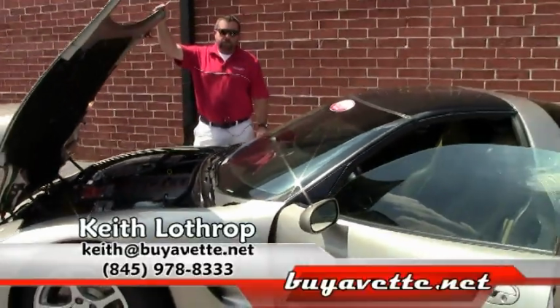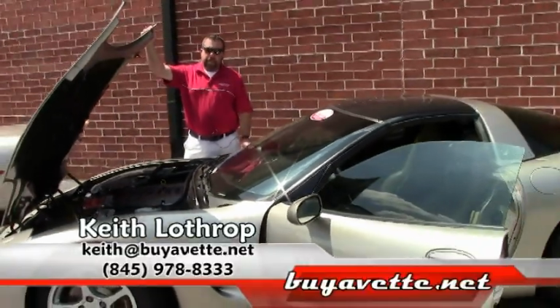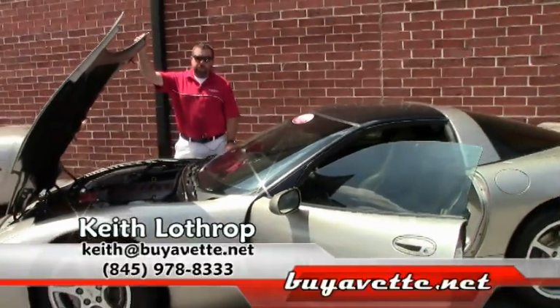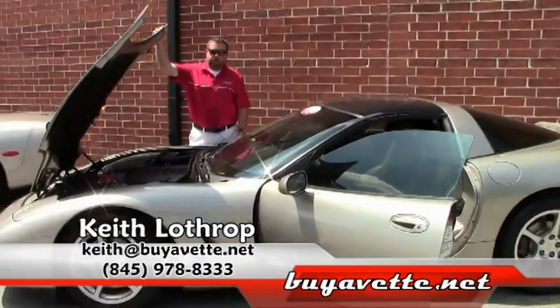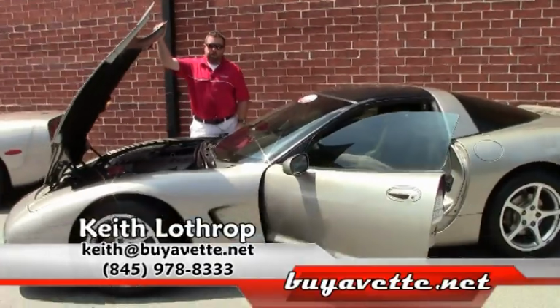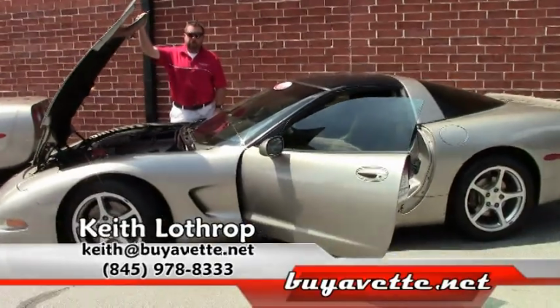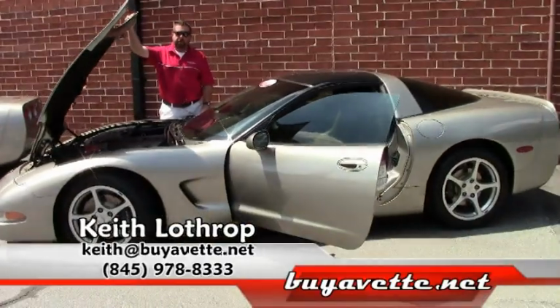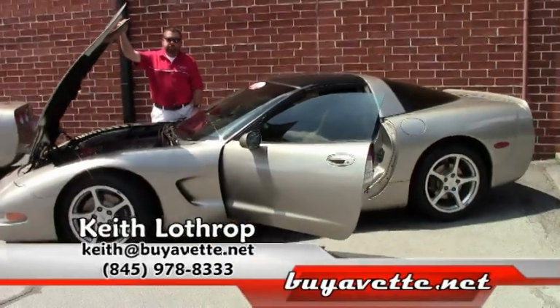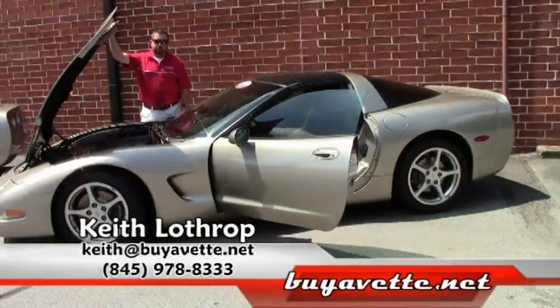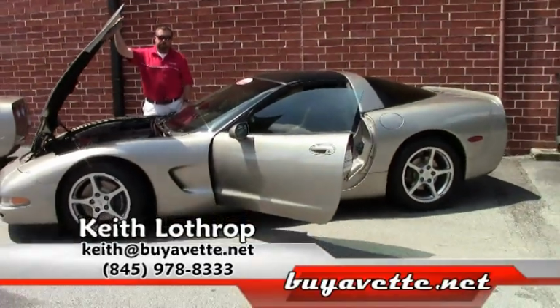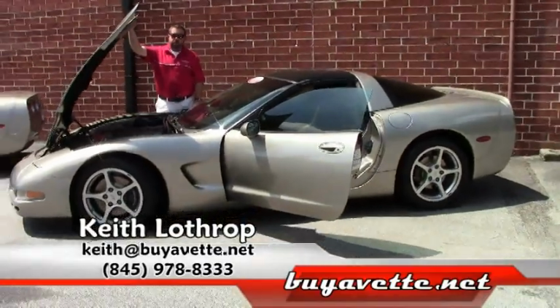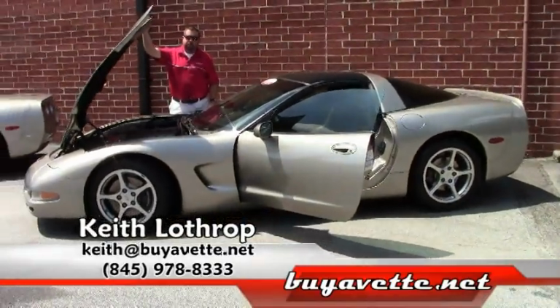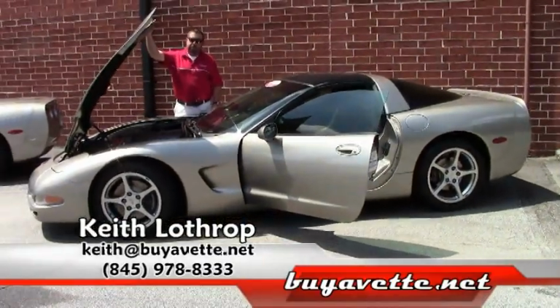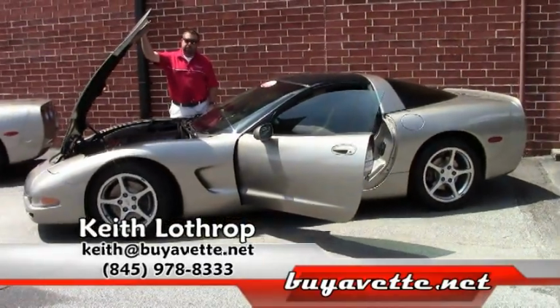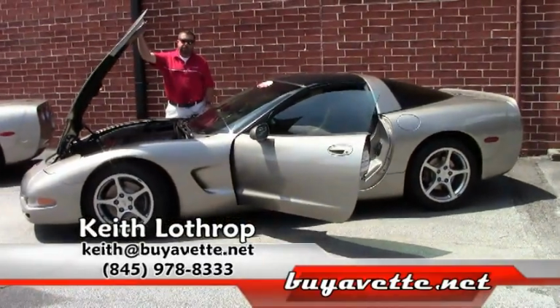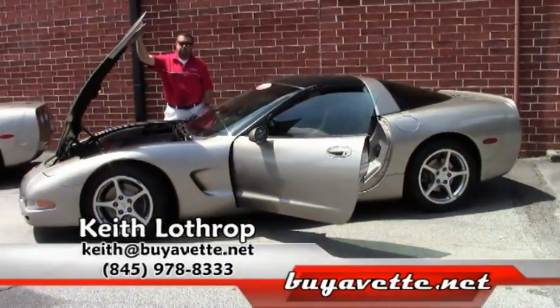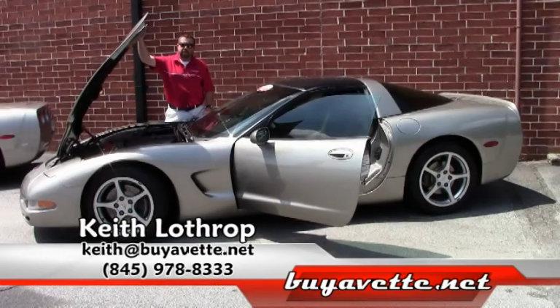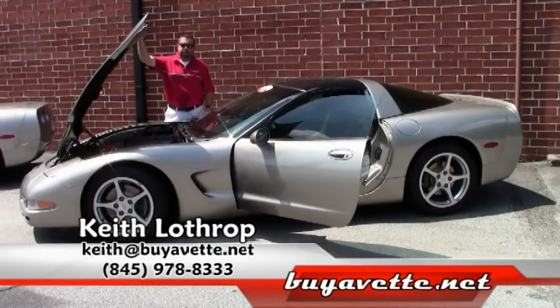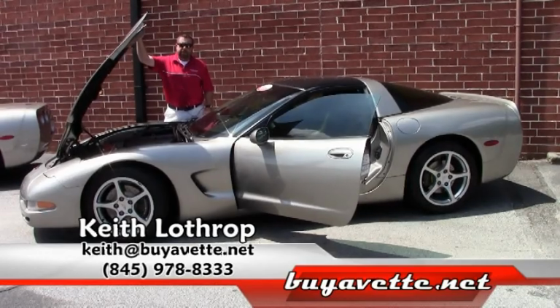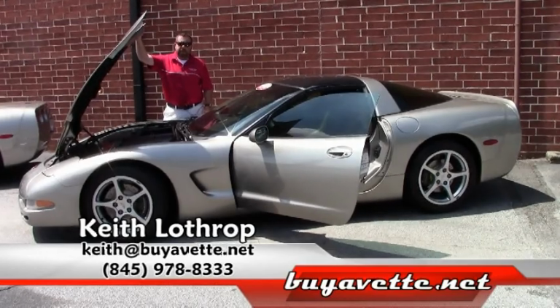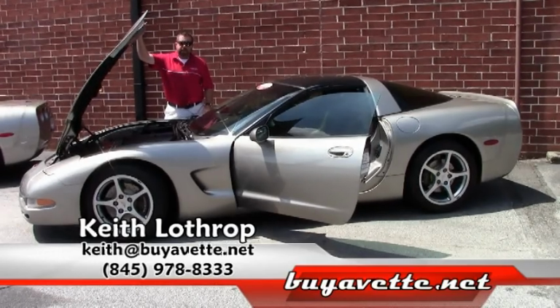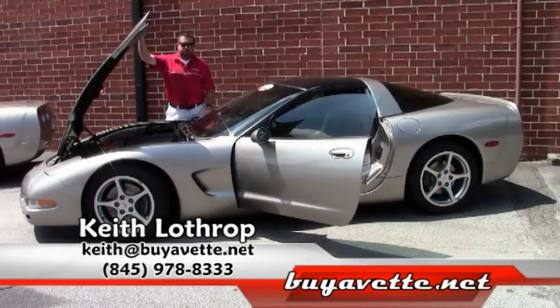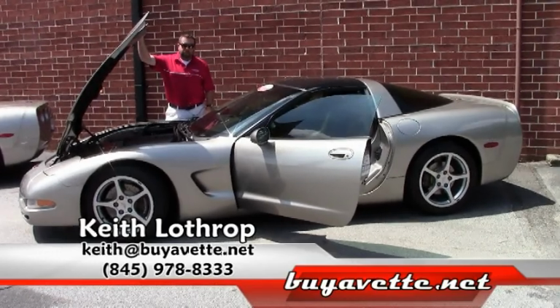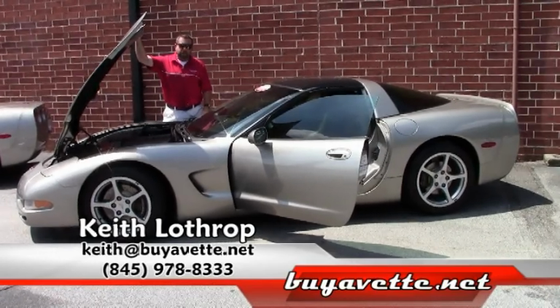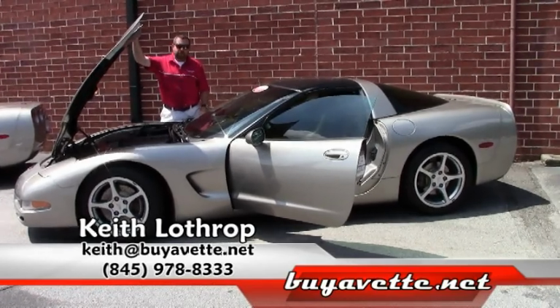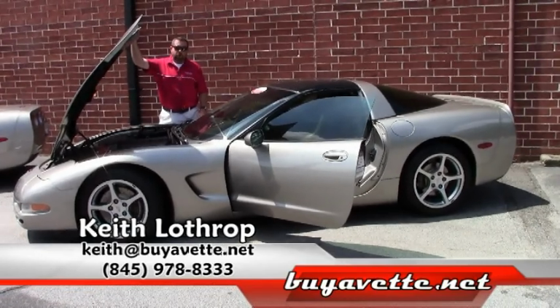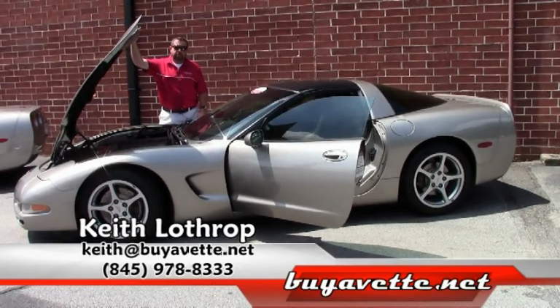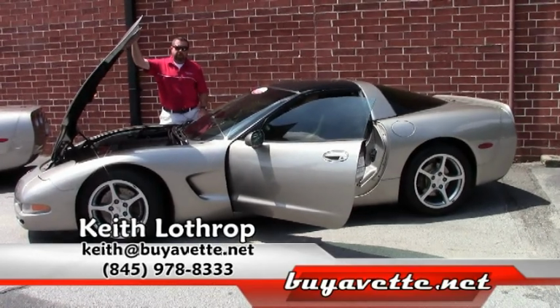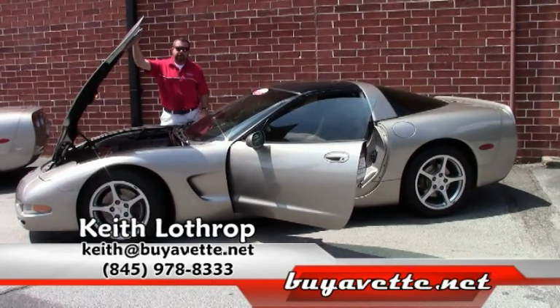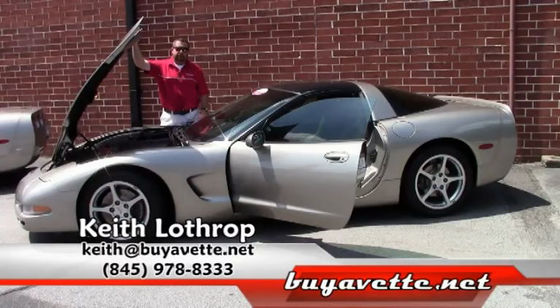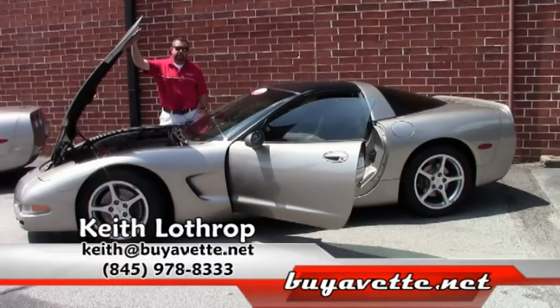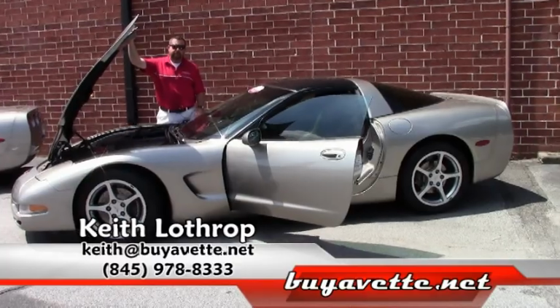So if I can help you with this Corvette or any of our others, please give me a call. My name is Keith and you can reach me at 845-978-8333, or you can send me an email at keith@buyavet.net.